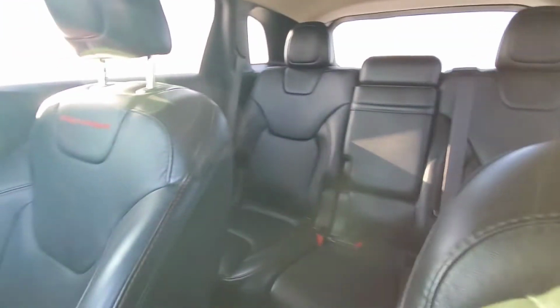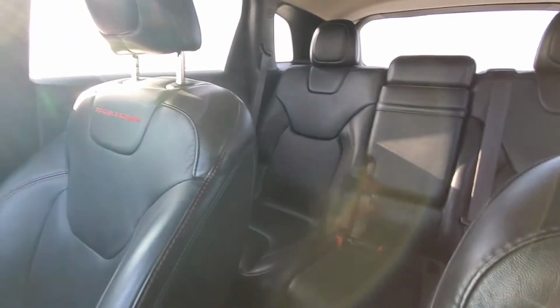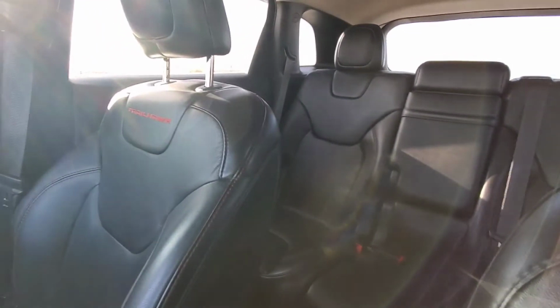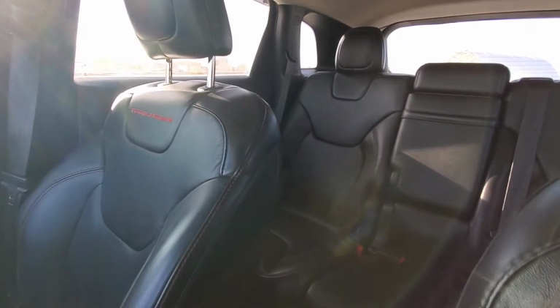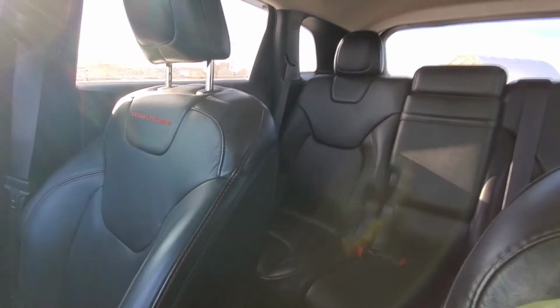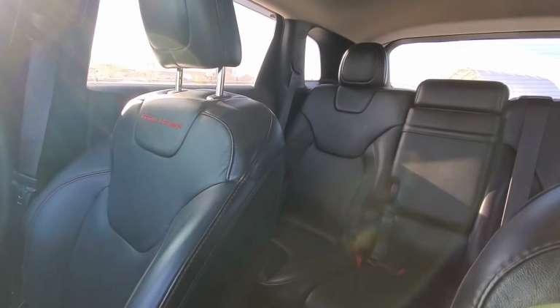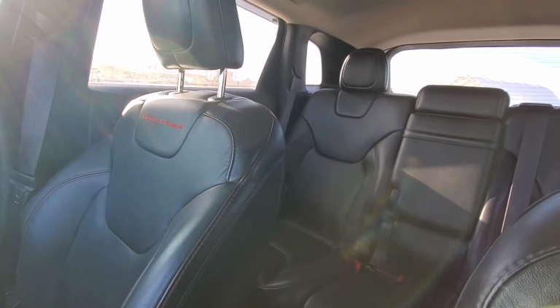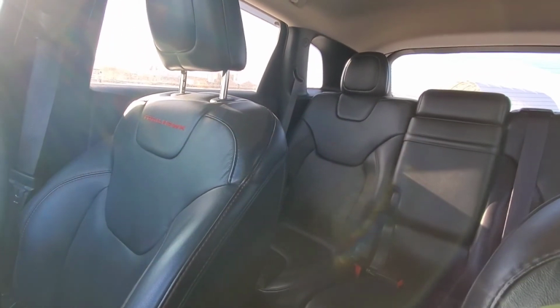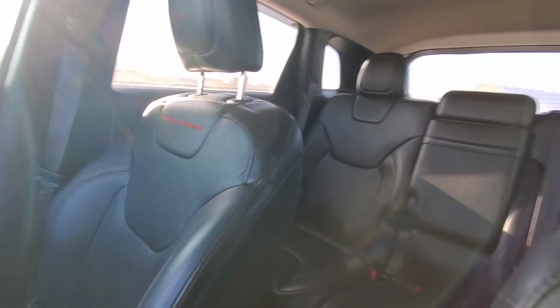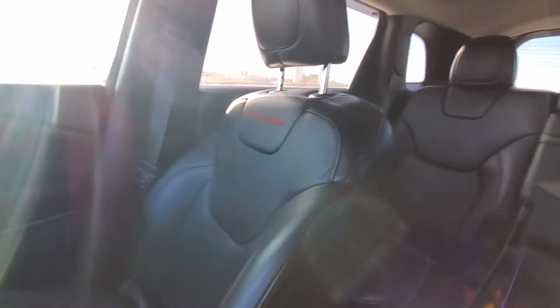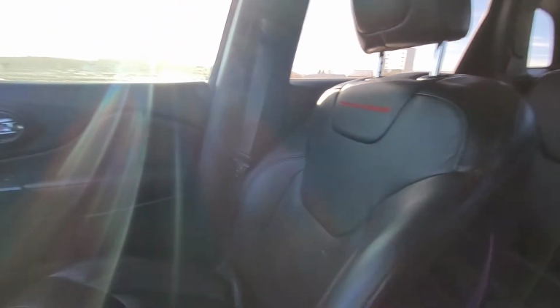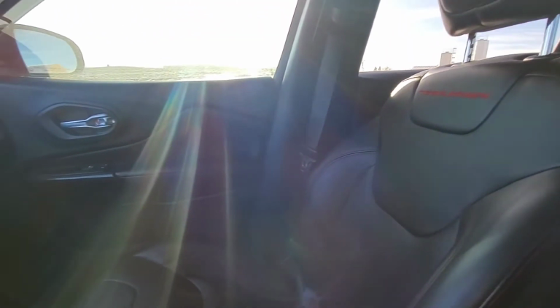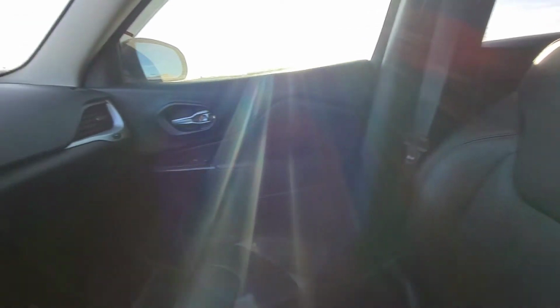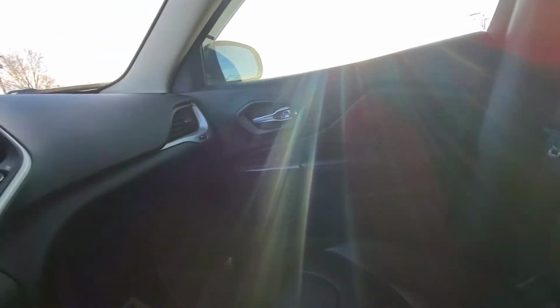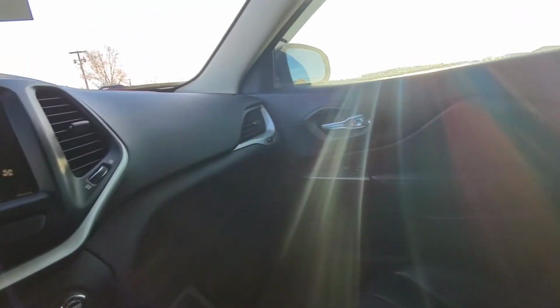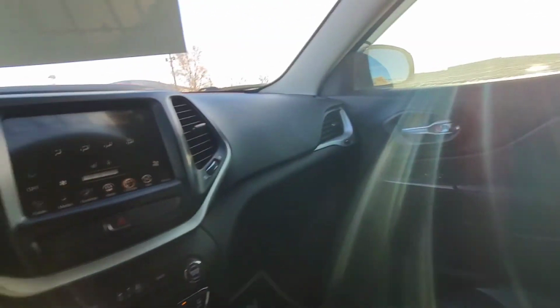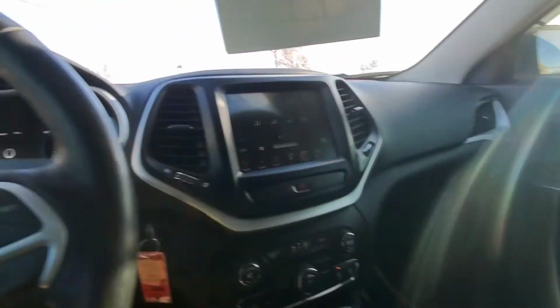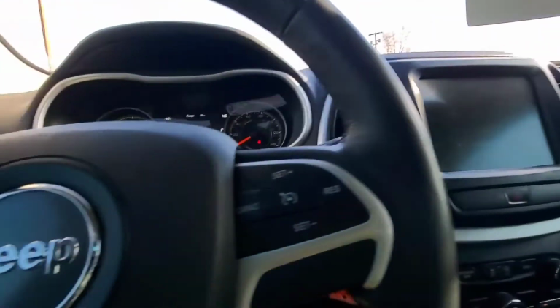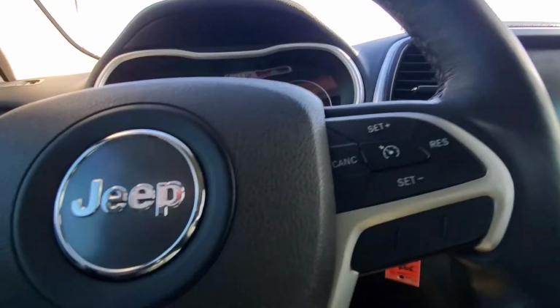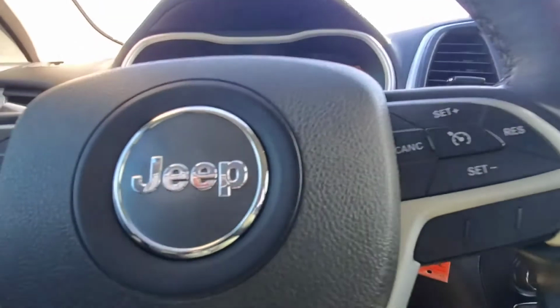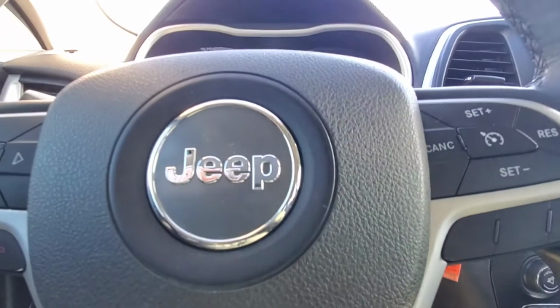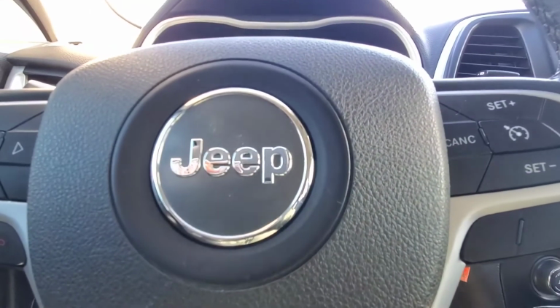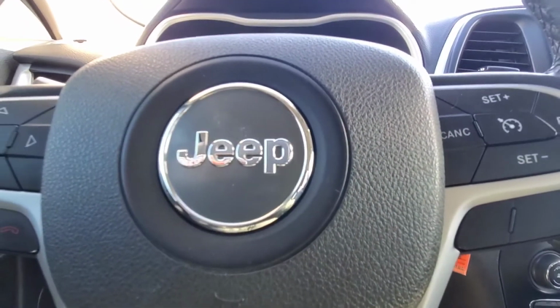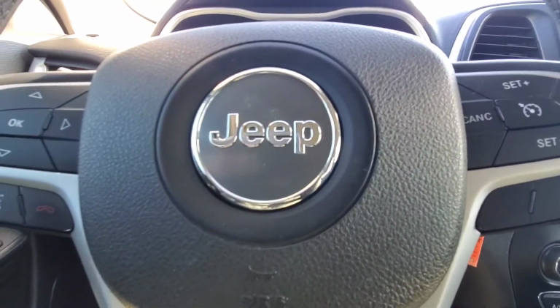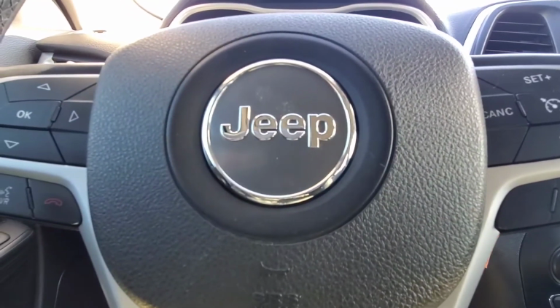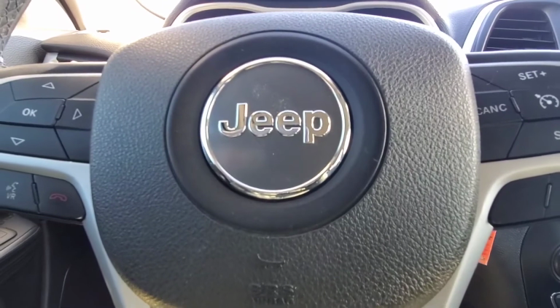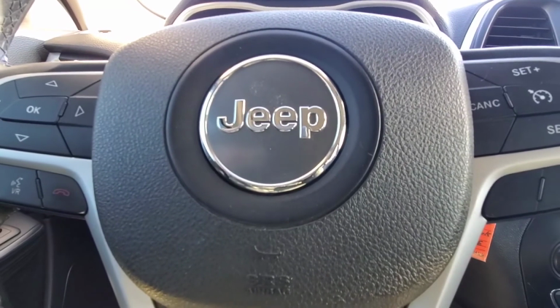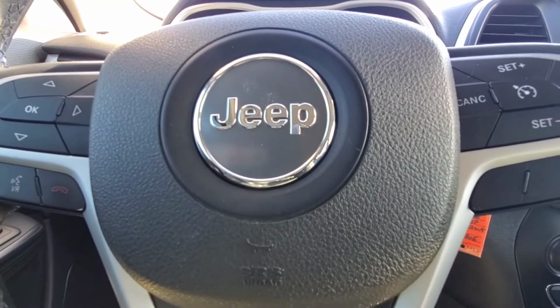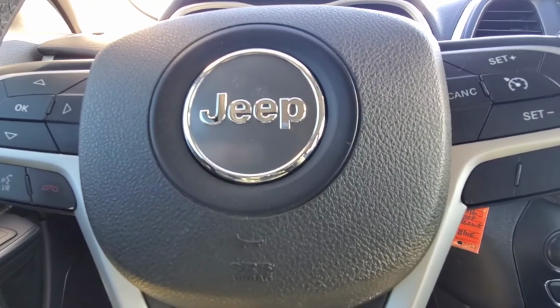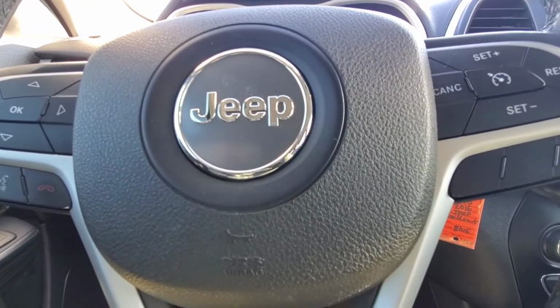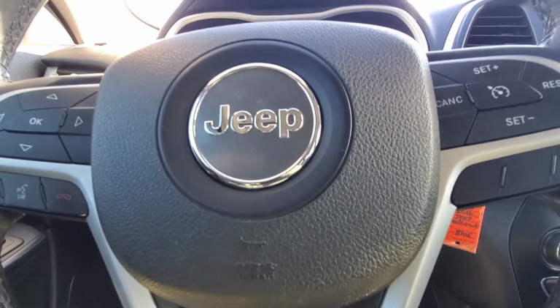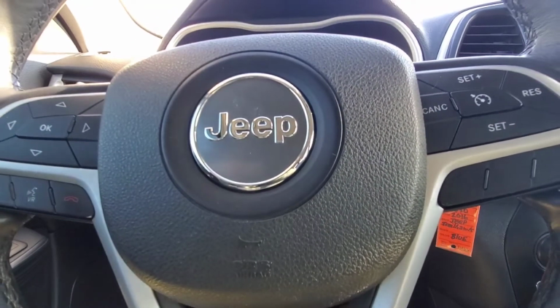This is the 2016 Jeep Cherokee Trailhawk here at Verocity Motors. My name is Dan. You can call or text me anytime at 701-527-8874. Have a great day.